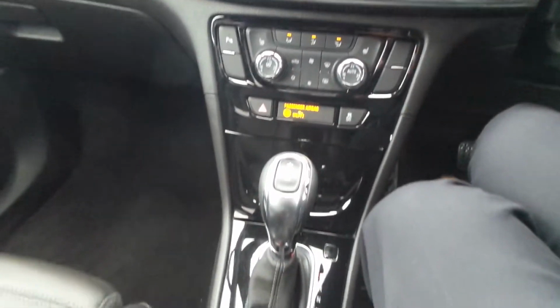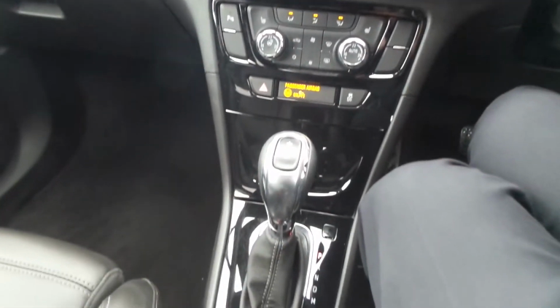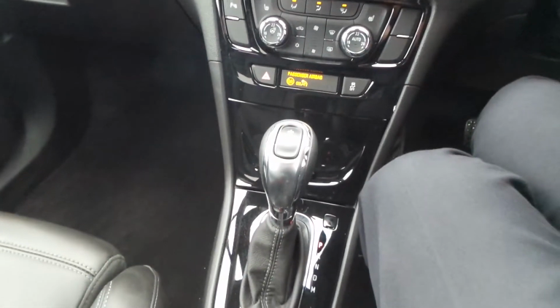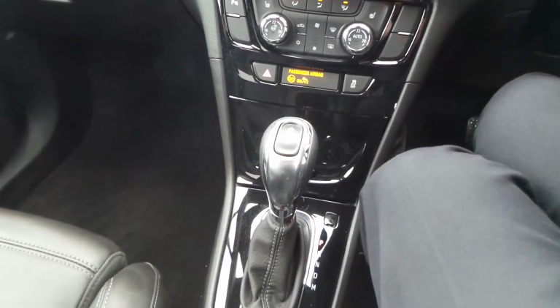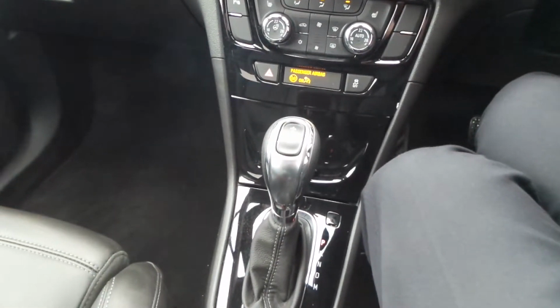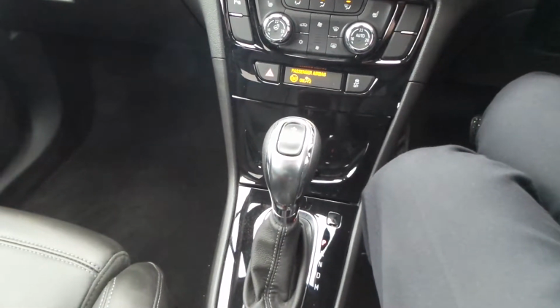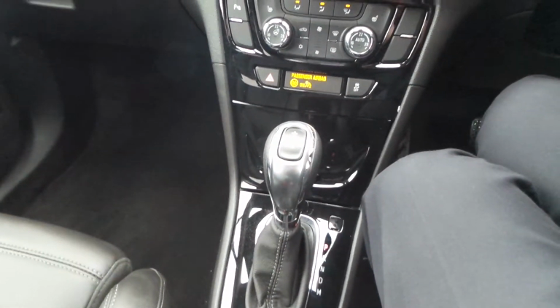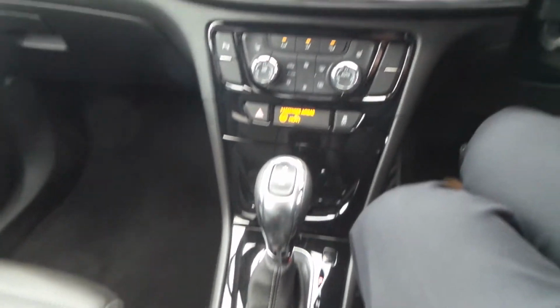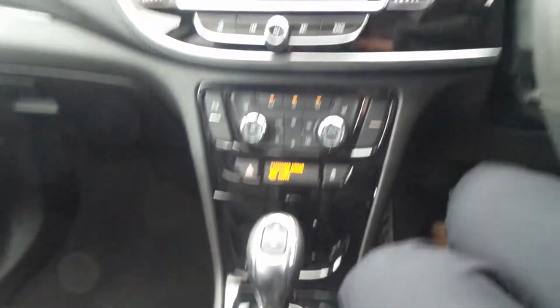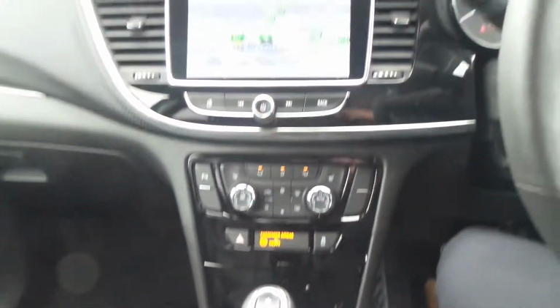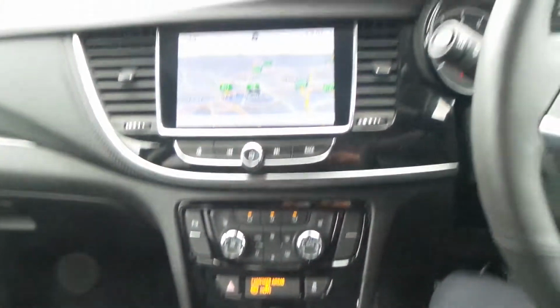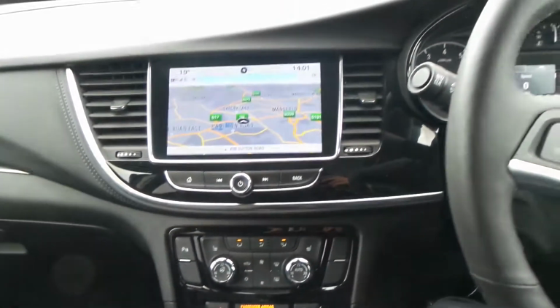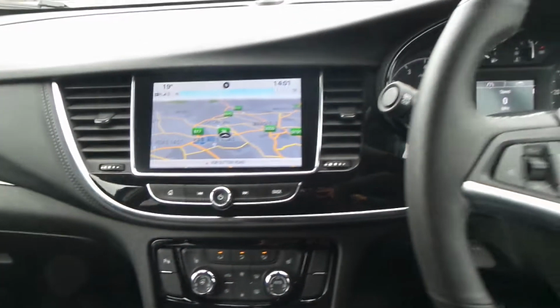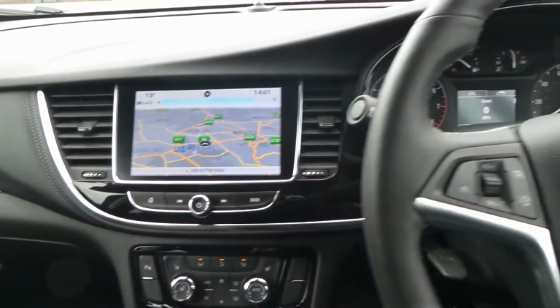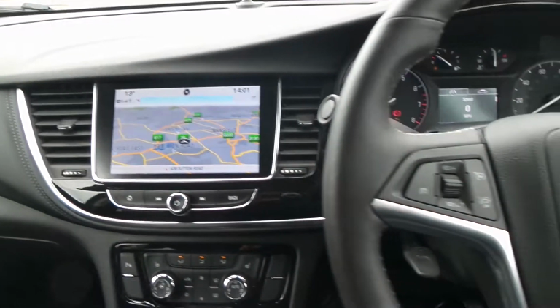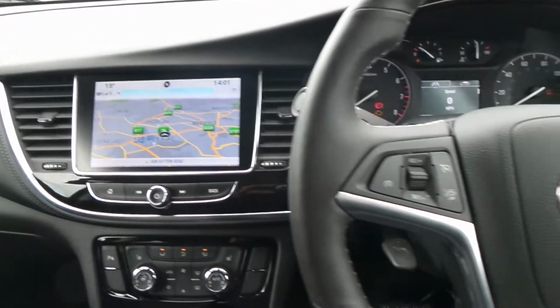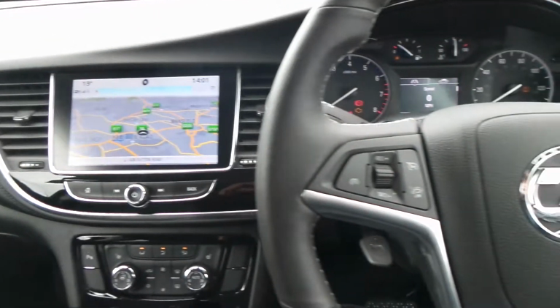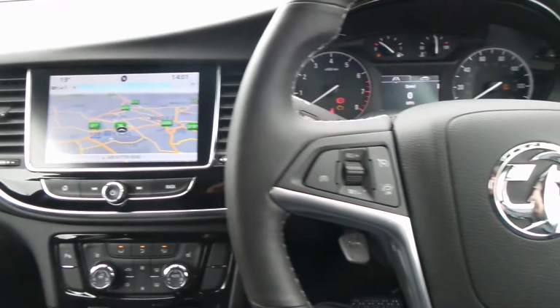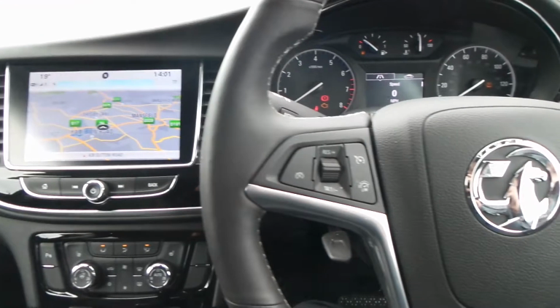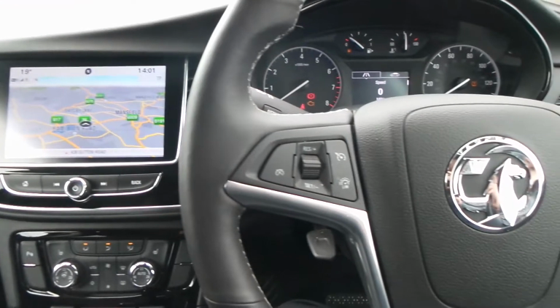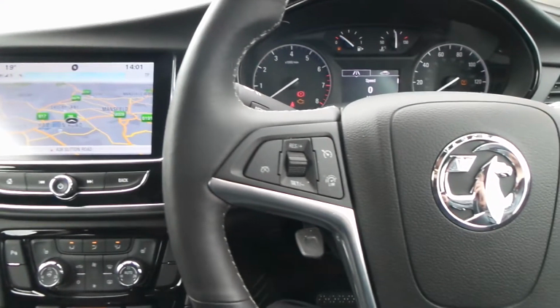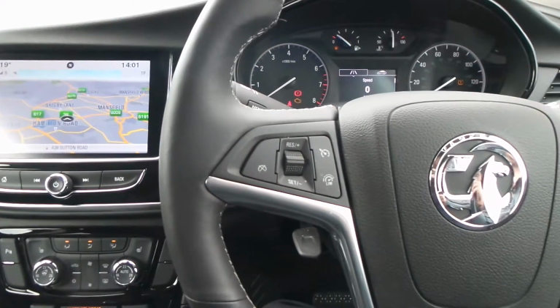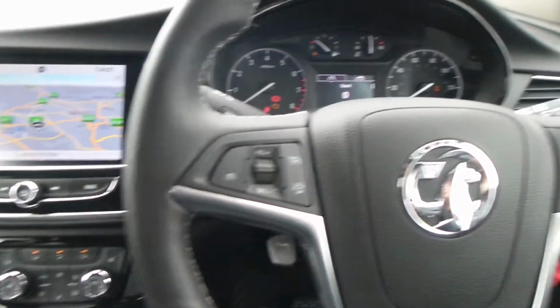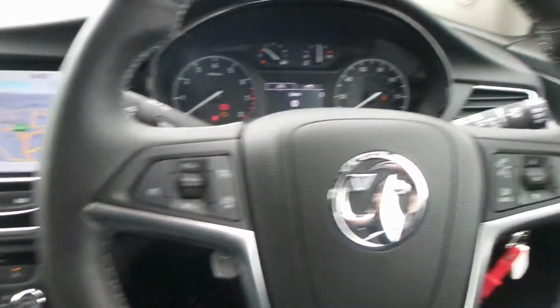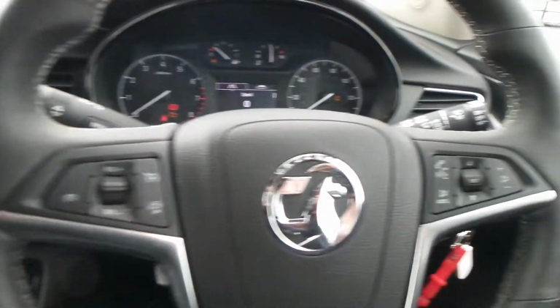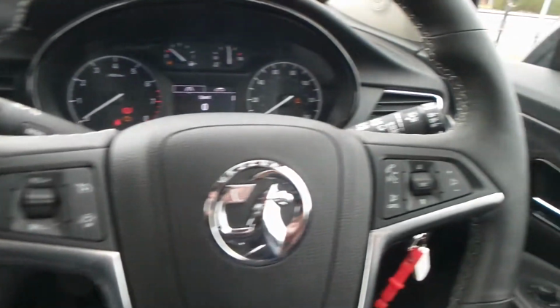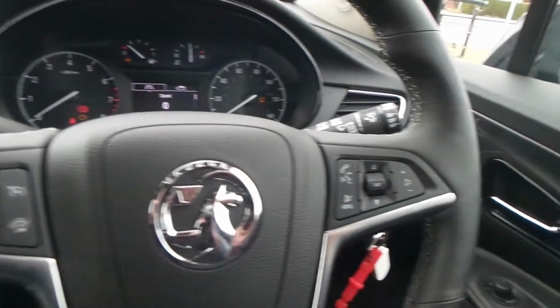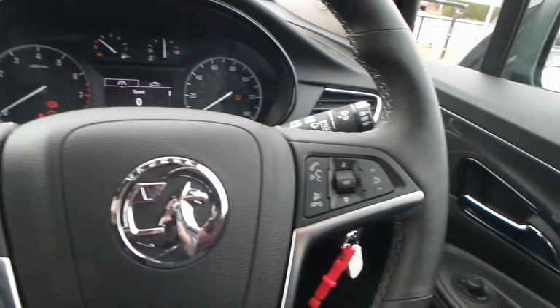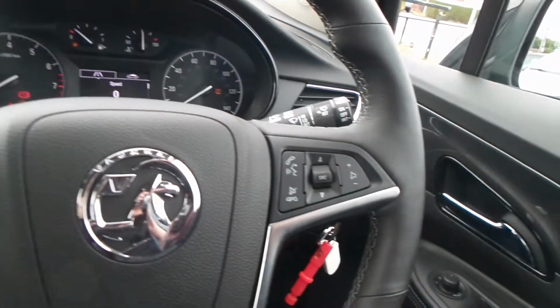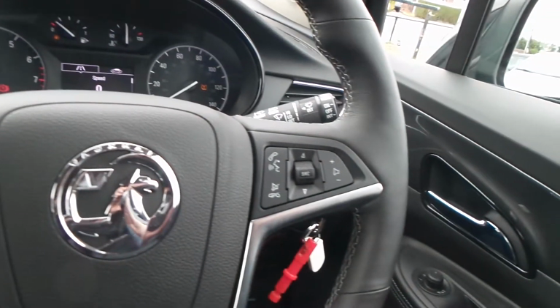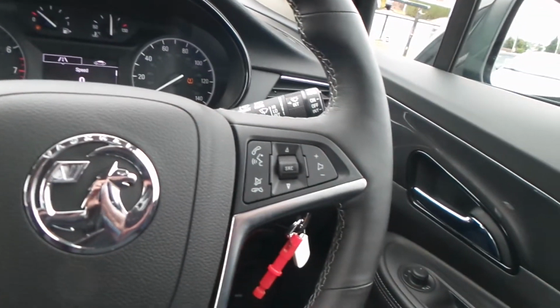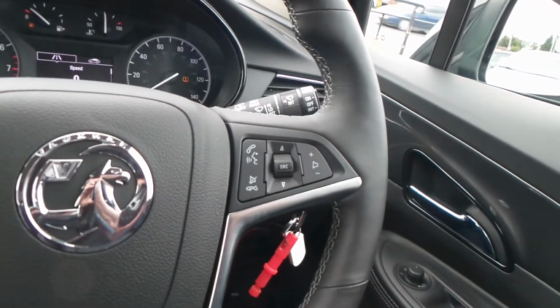It has an automatic gearbox. There is a leather steering wheel and there are cruise control and speed limiter settings, and also controls for the audio system.